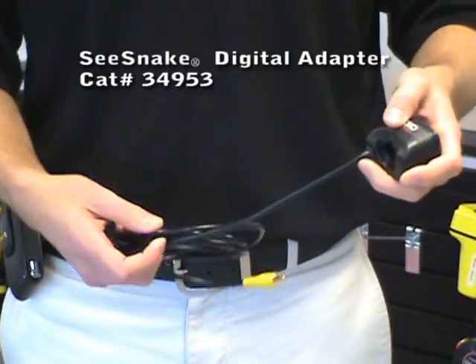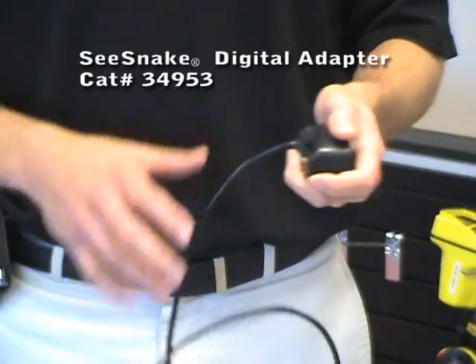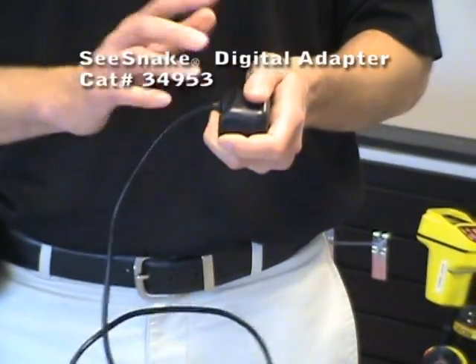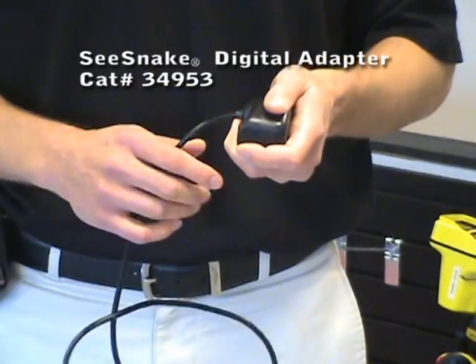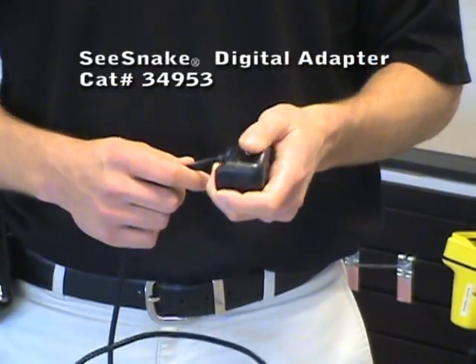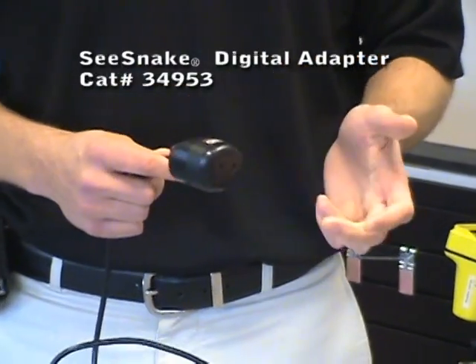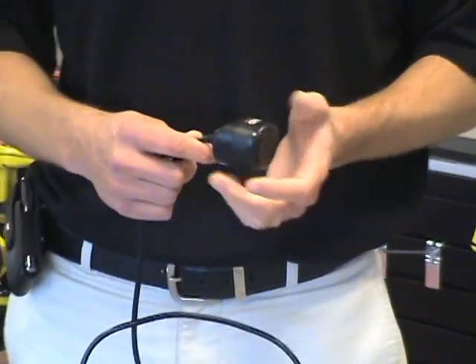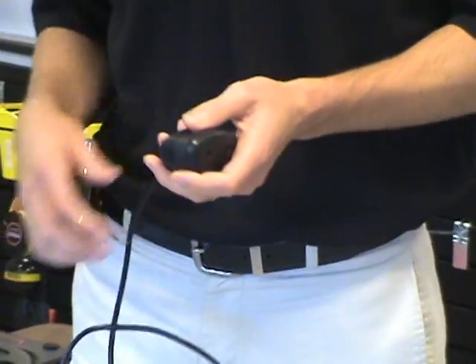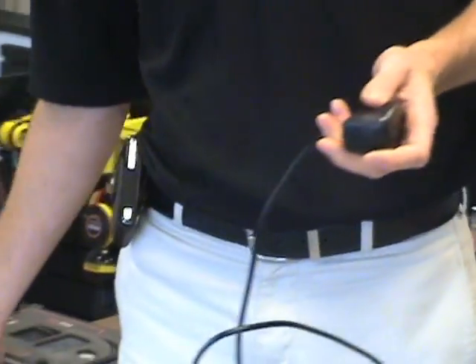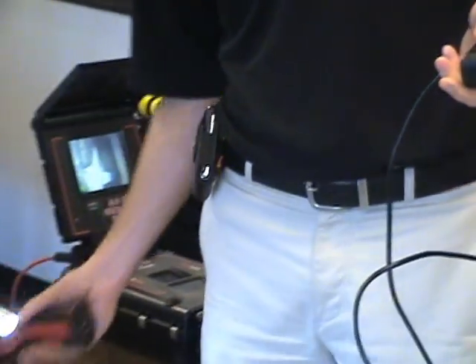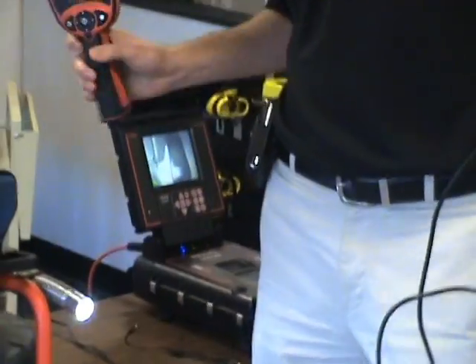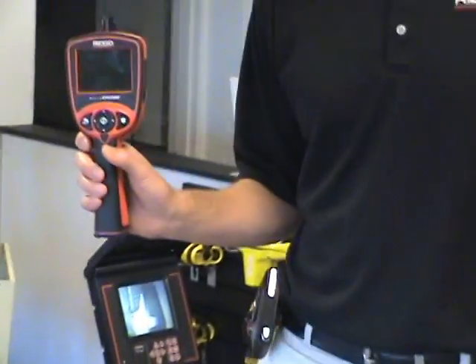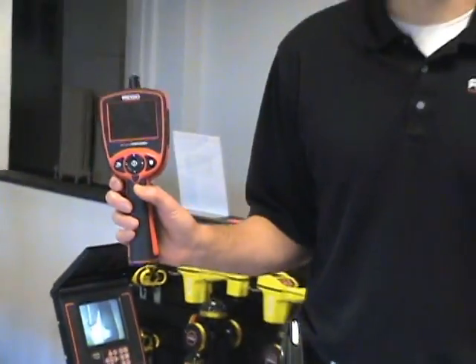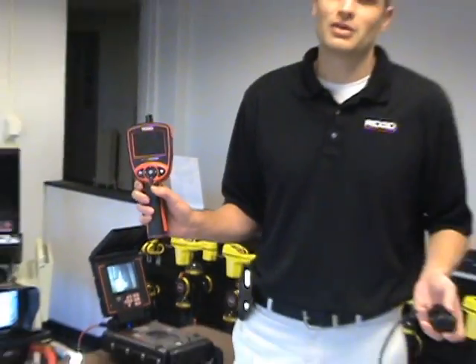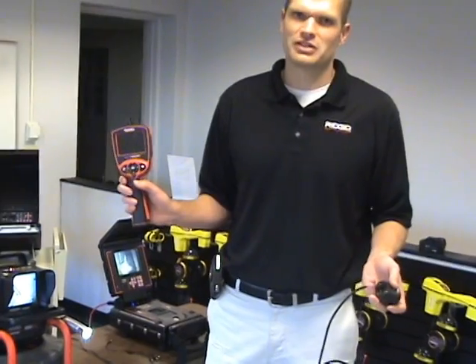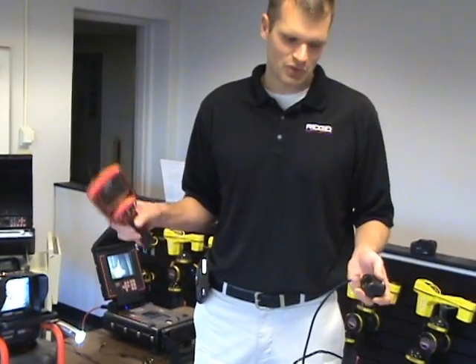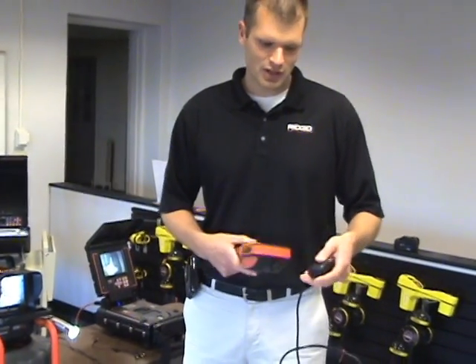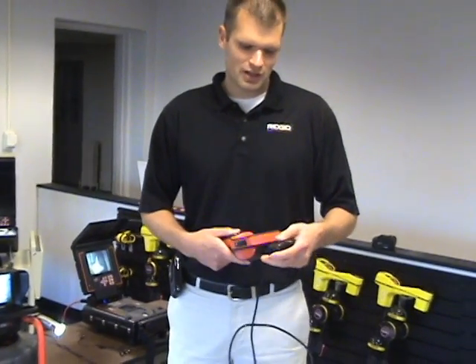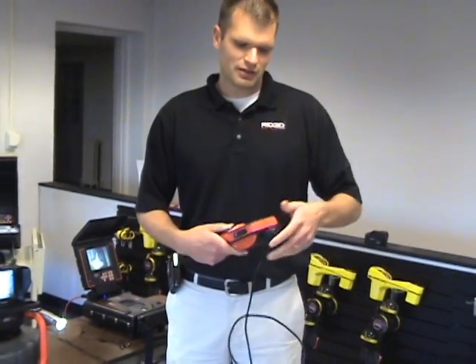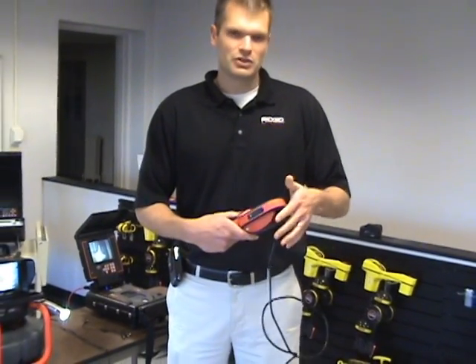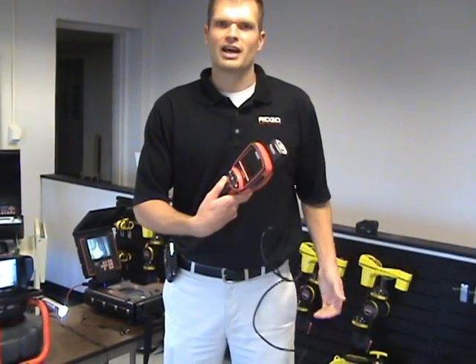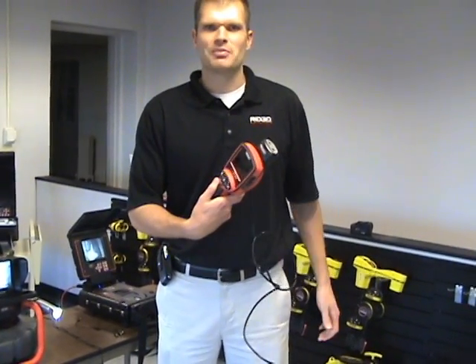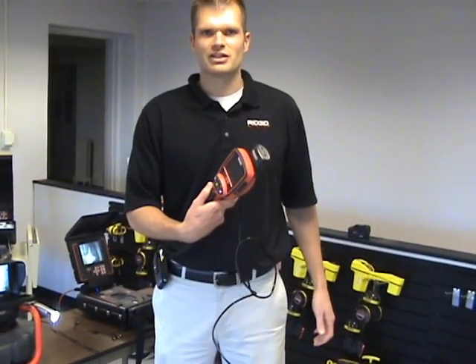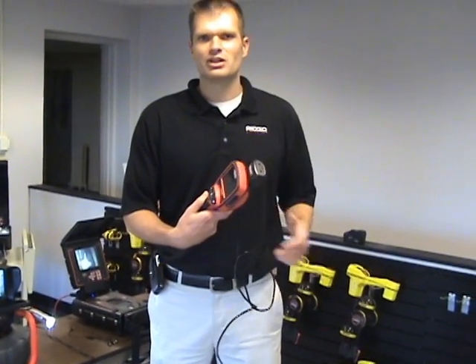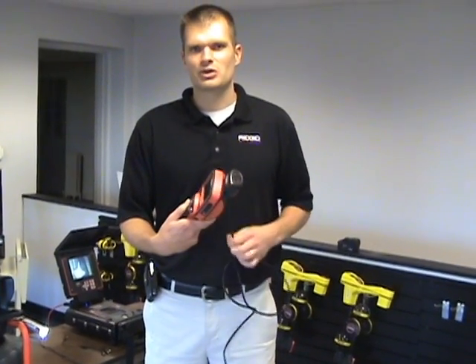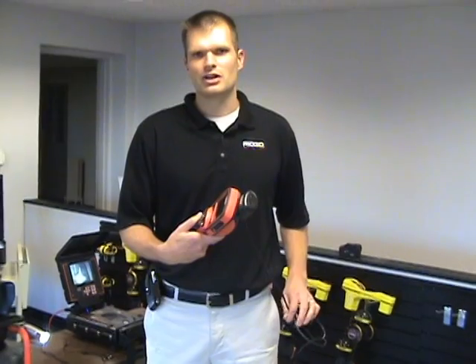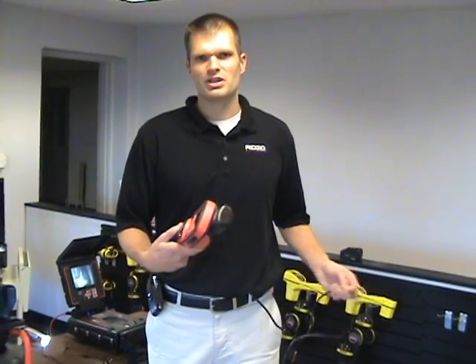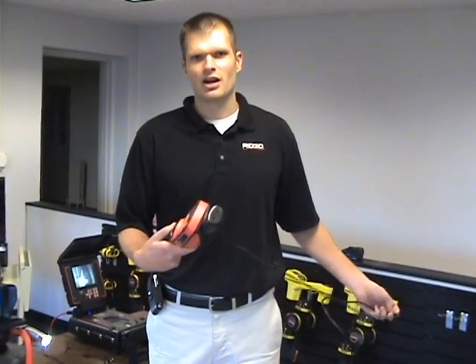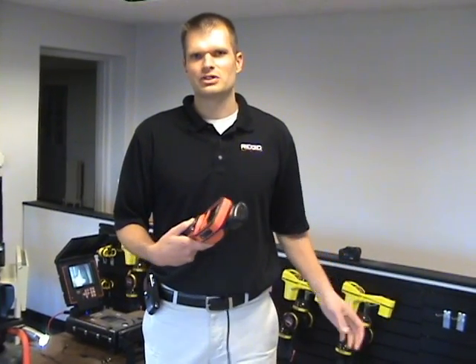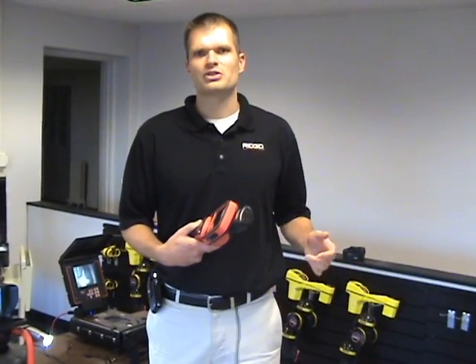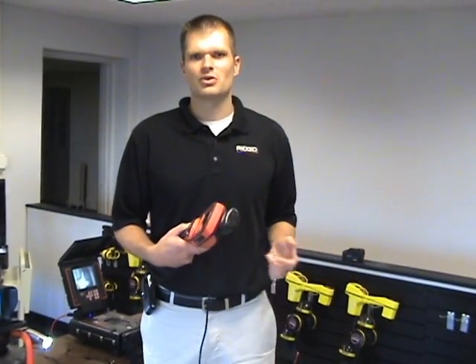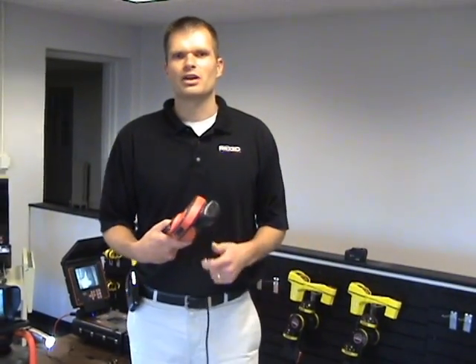It really just looks like a cord and some connectors at the top that has some circuitry in it, but if you've got a micro explorer, what this will do for you — when you dock it on the top there — it's going to turn your micro explorer into a PVR, which is a personal video recorder.